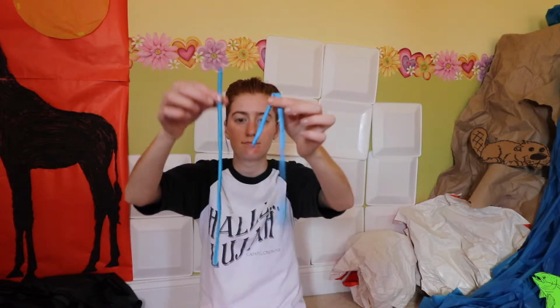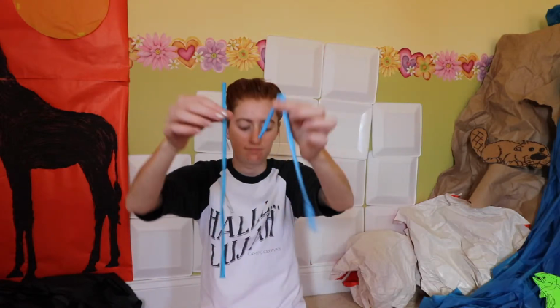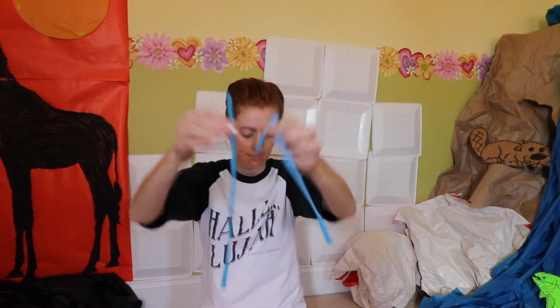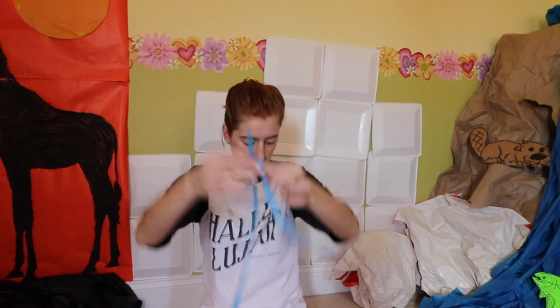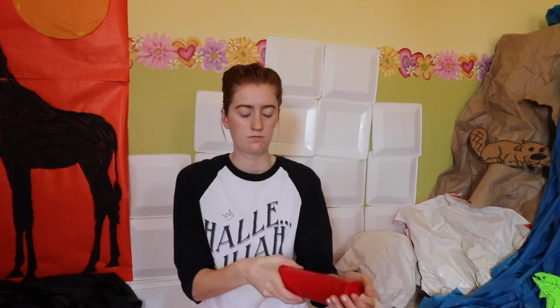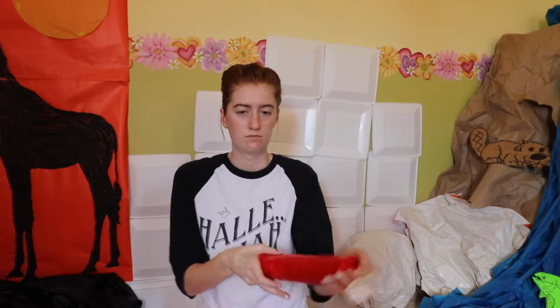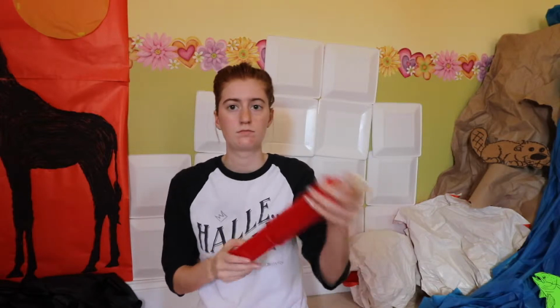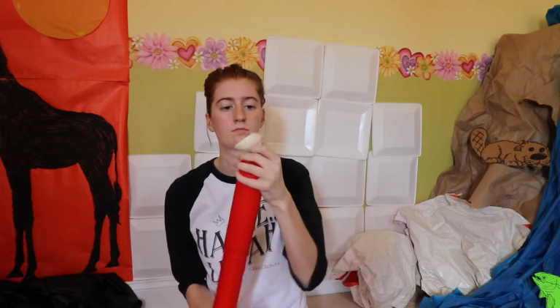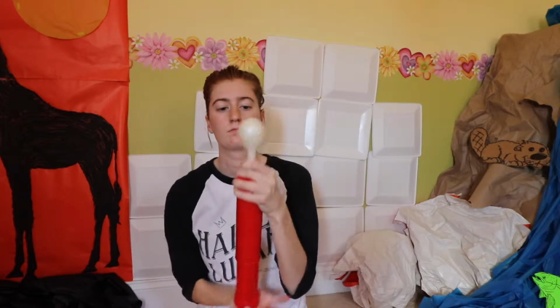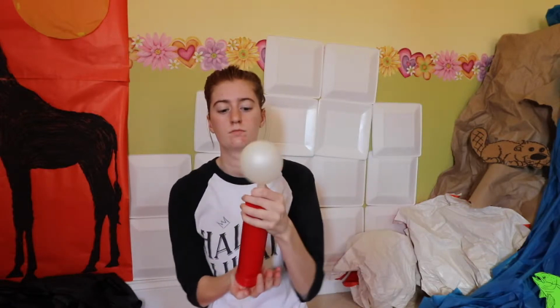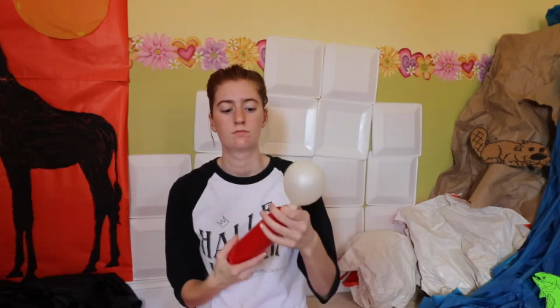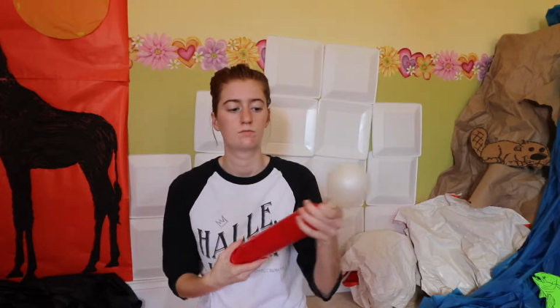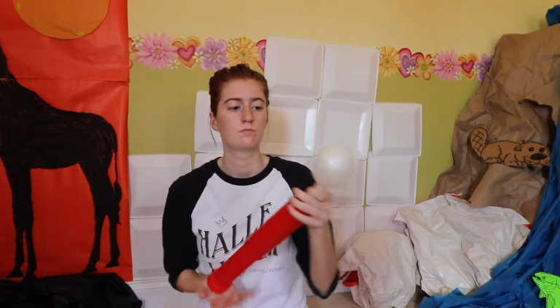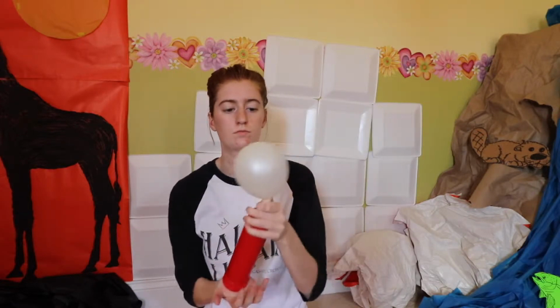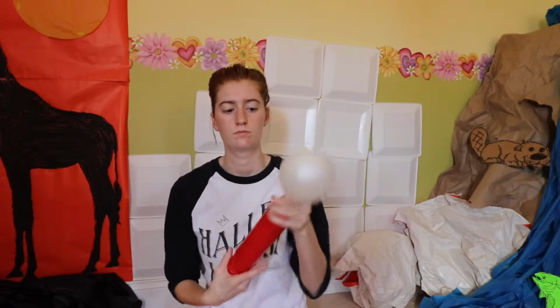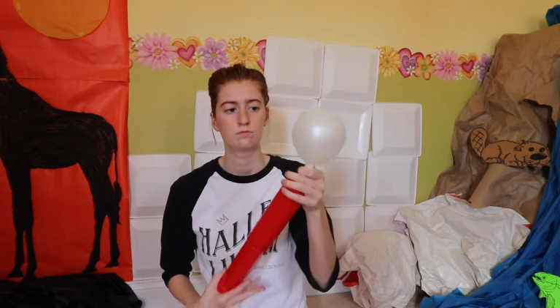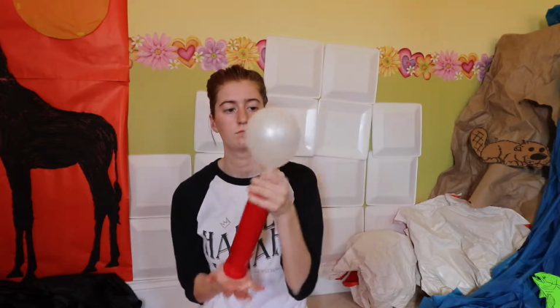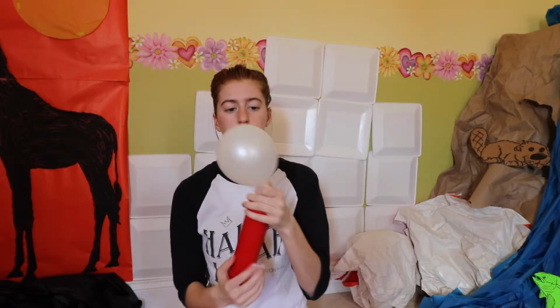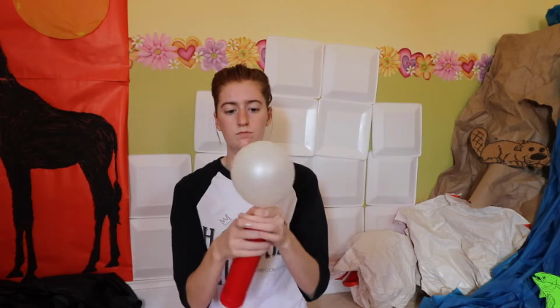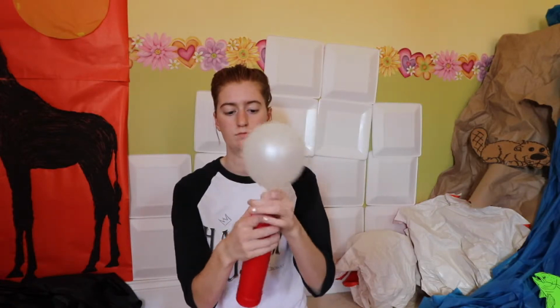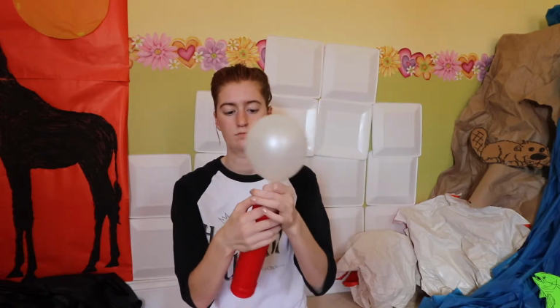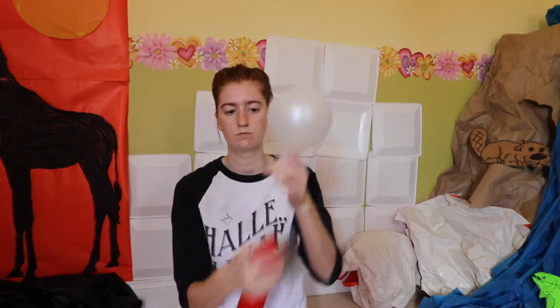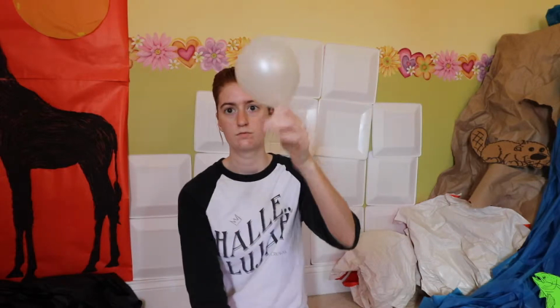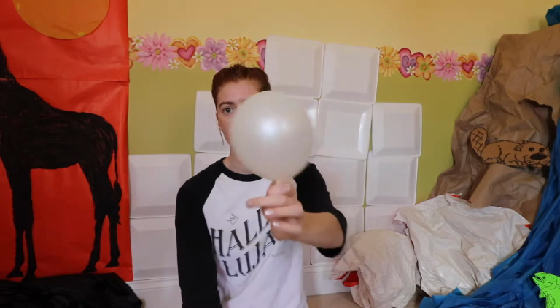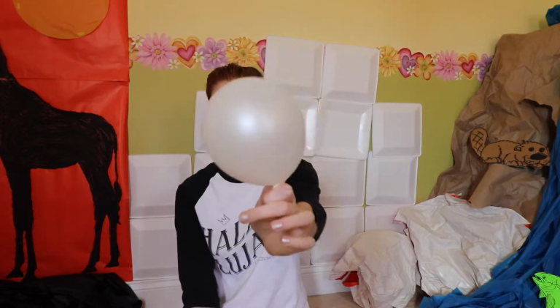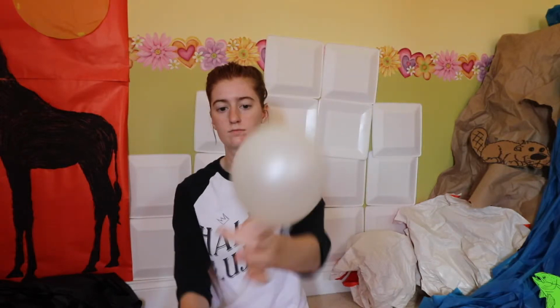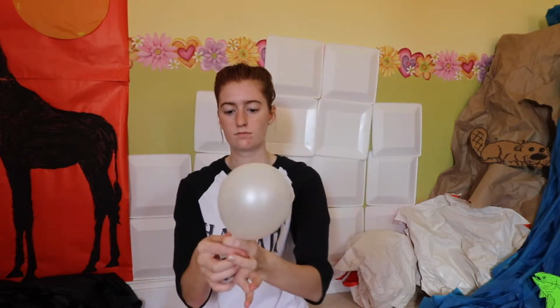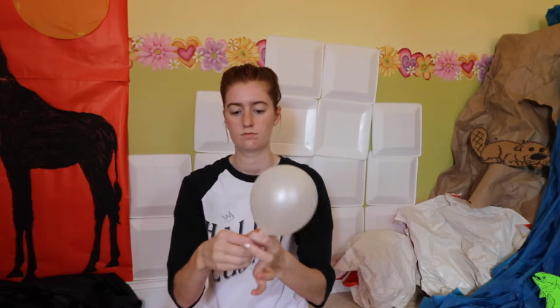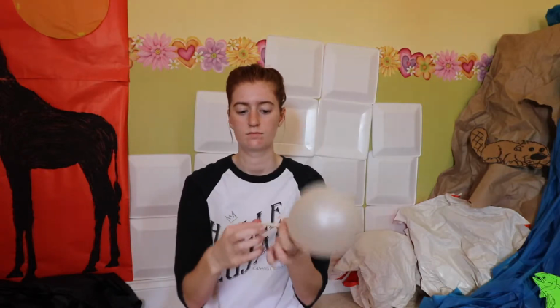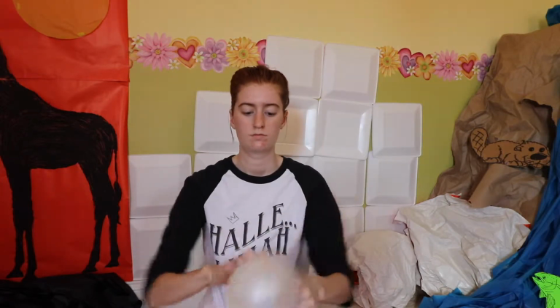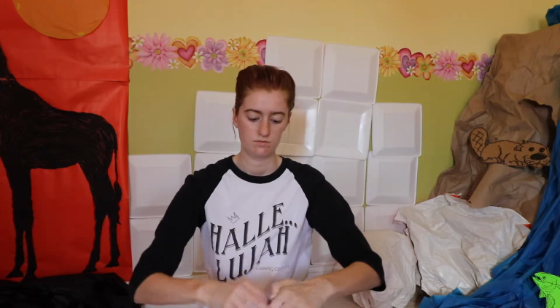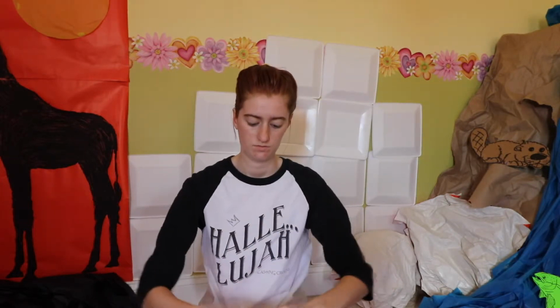I'm making the head and body of my penguin white with blue accents and orange beak and feet, but you can use whatever colors you want. Oh, and a balloon pump is a necessity for the long balloons.